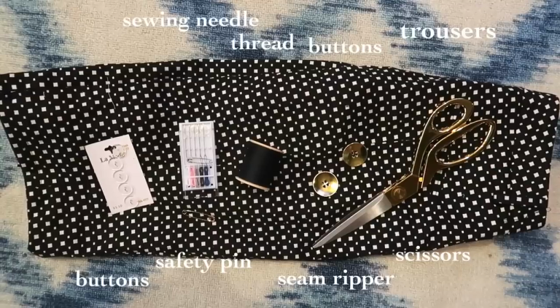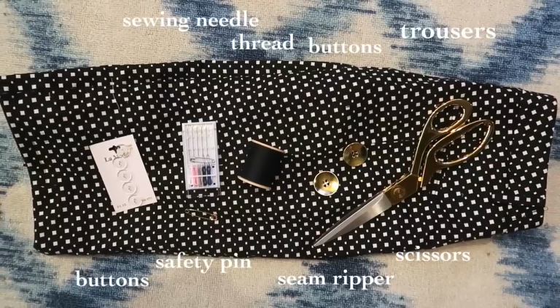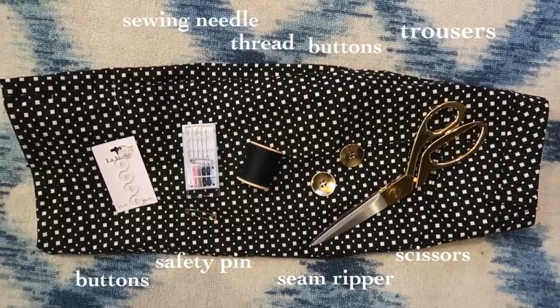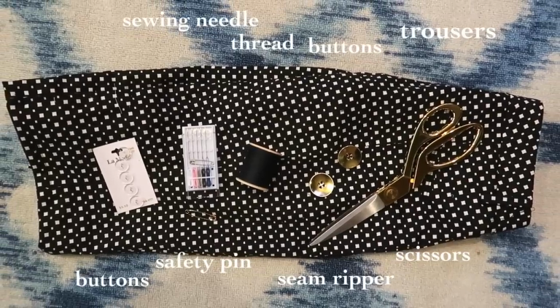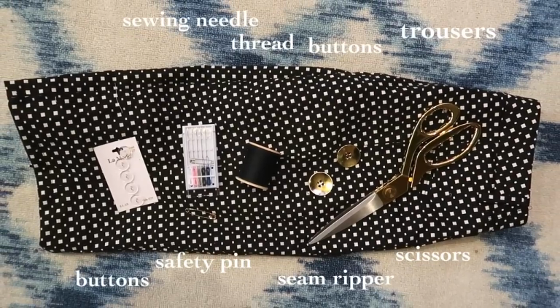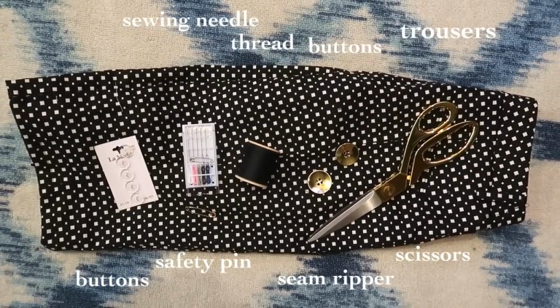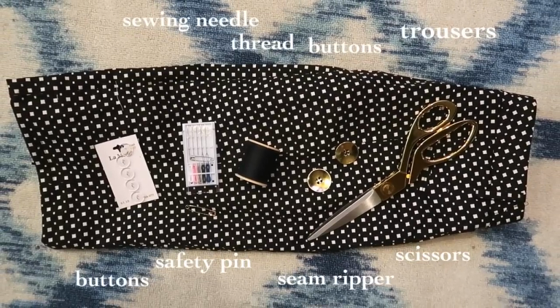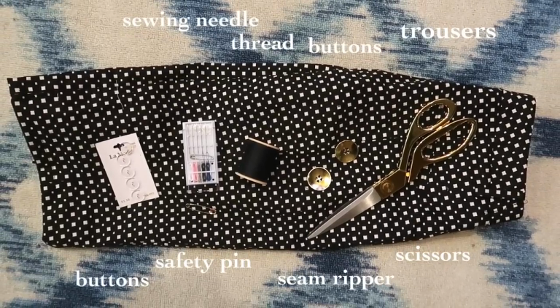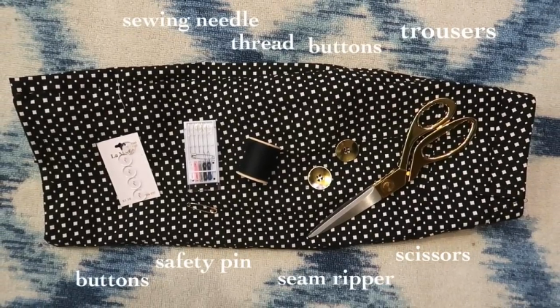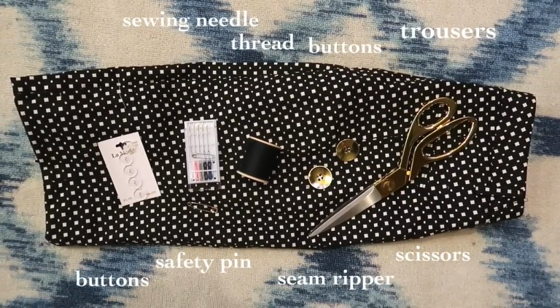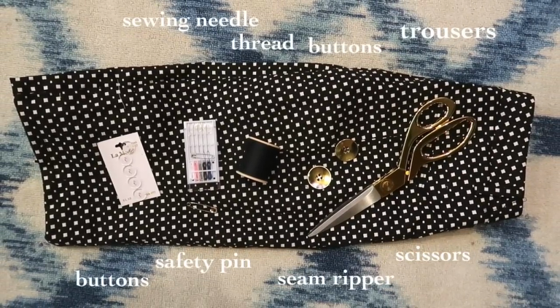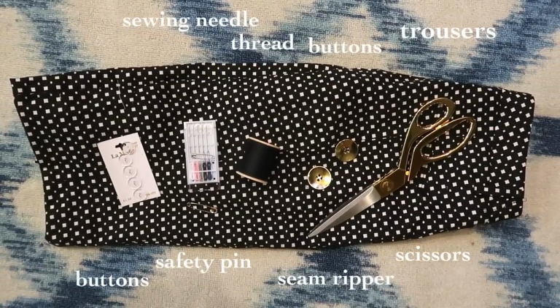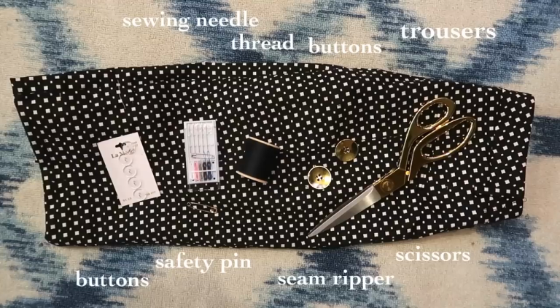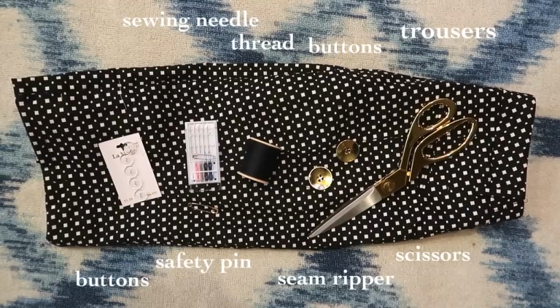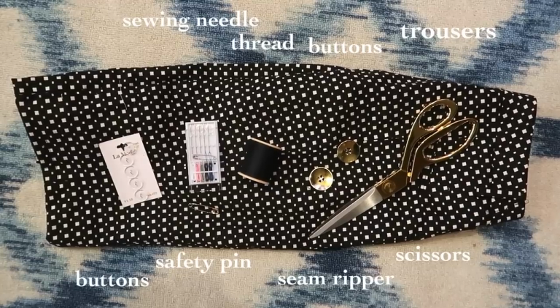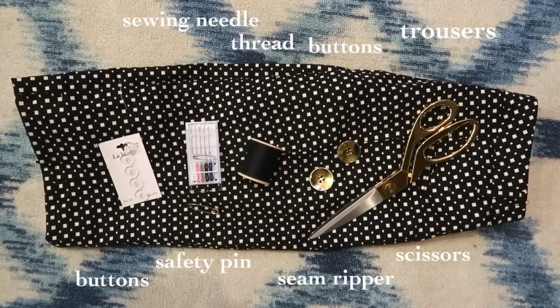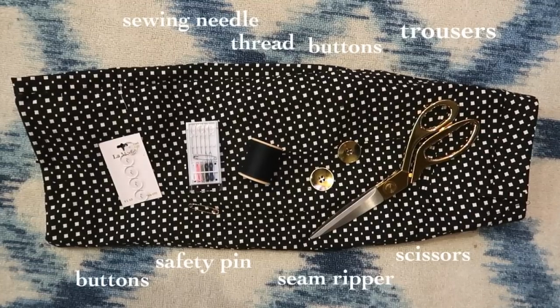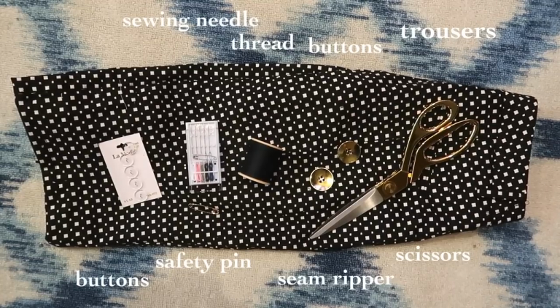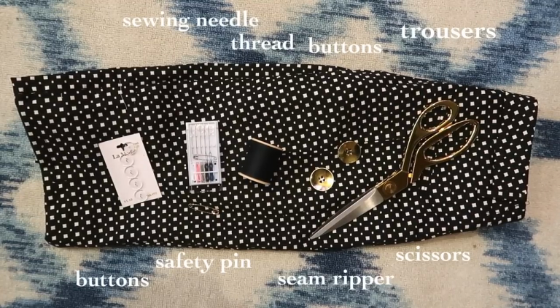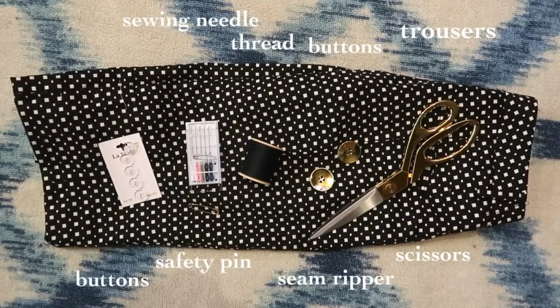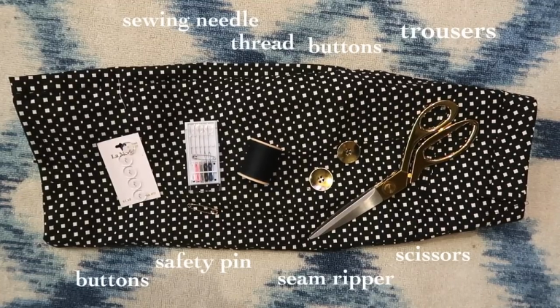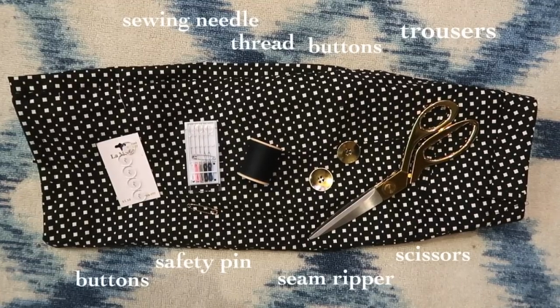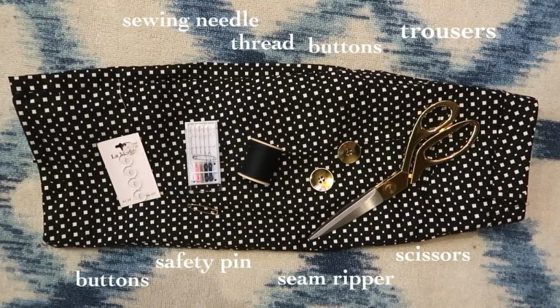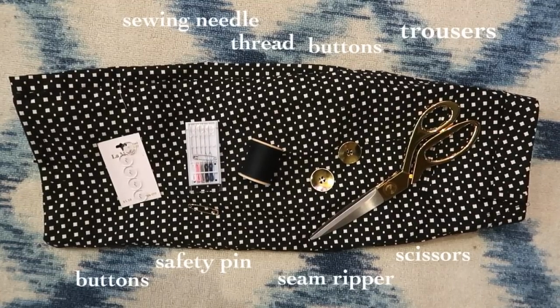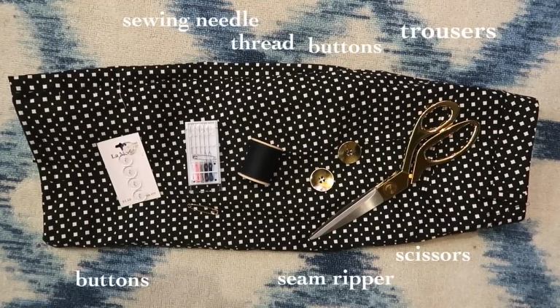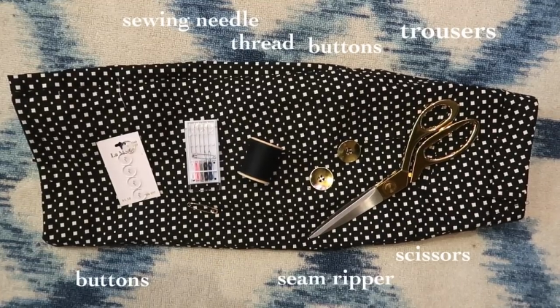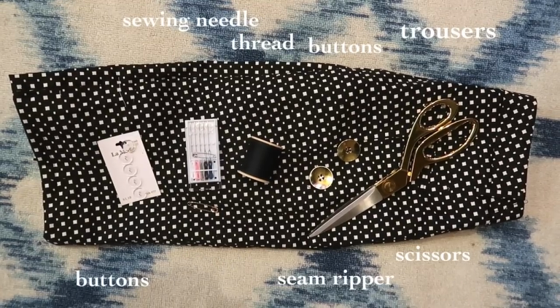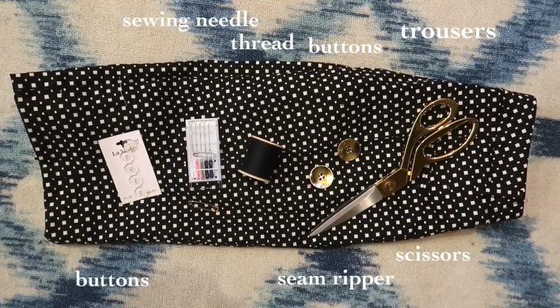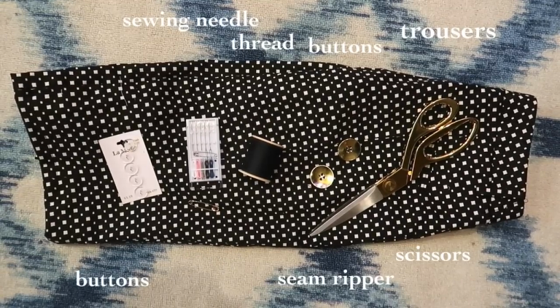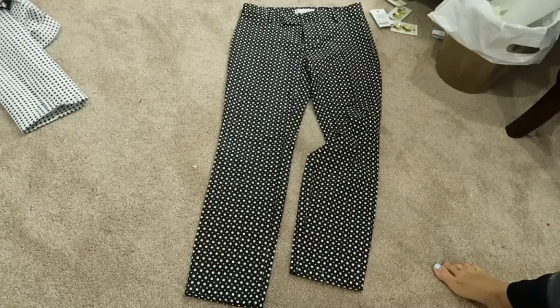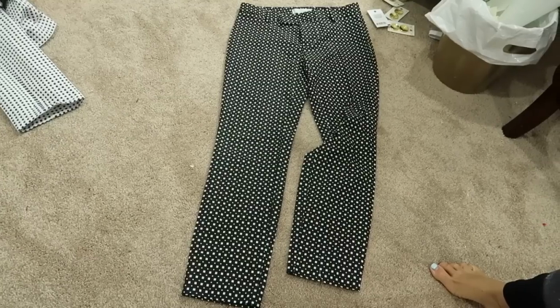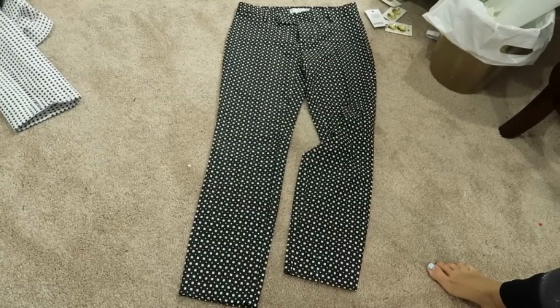You'll need 5 to 6 buttons for inside the waistband, a sewing needle, matching thread, a safety pin, 2 buttons for outside the skirt, scissors, and — not pictured — a seam ripper.